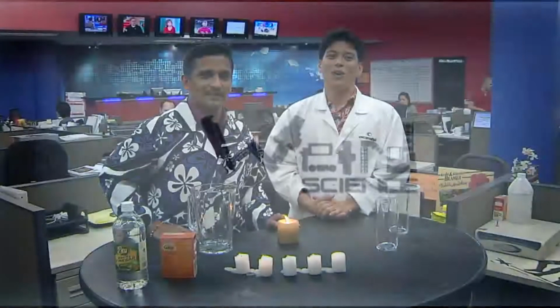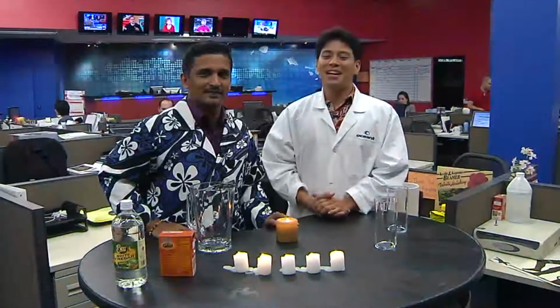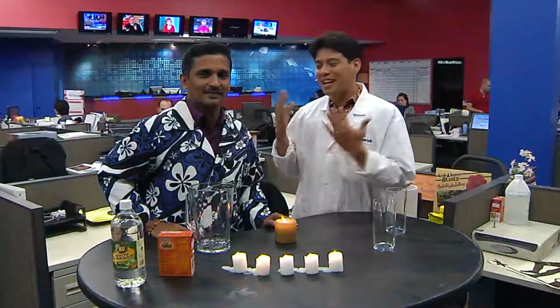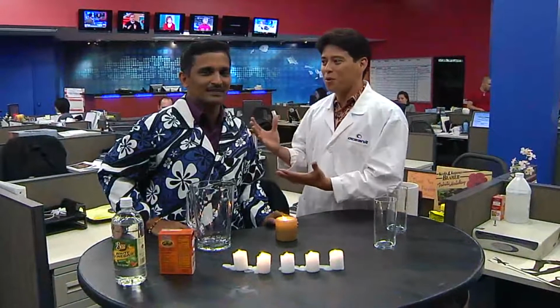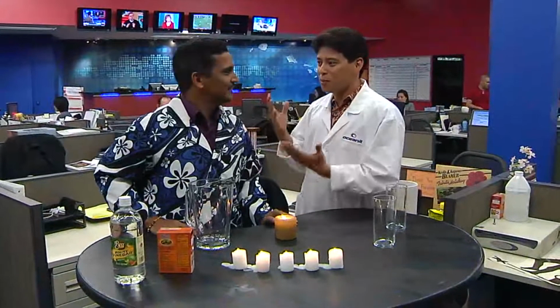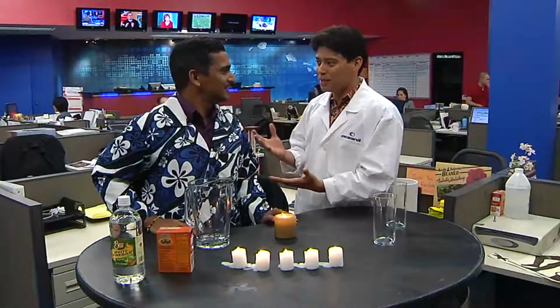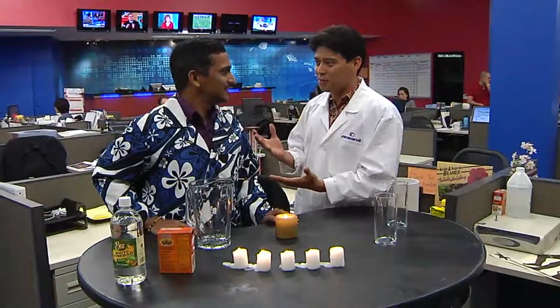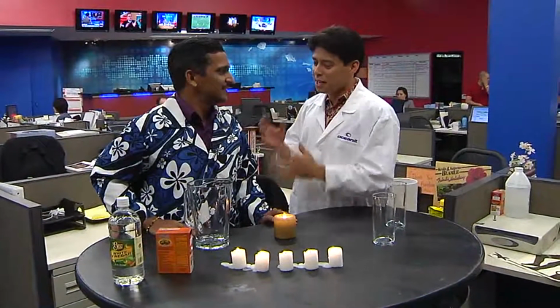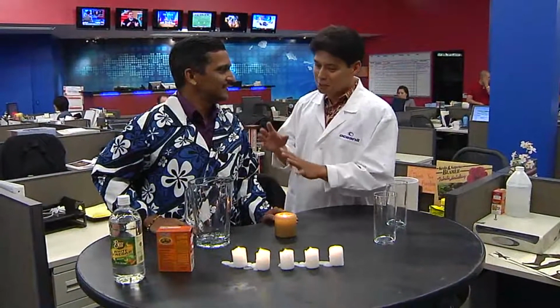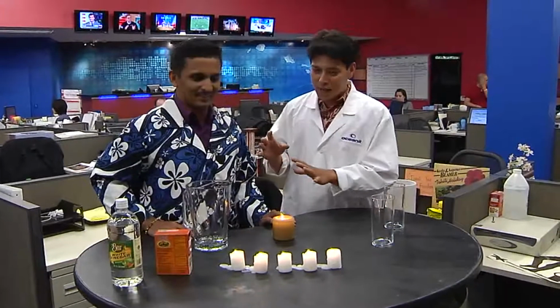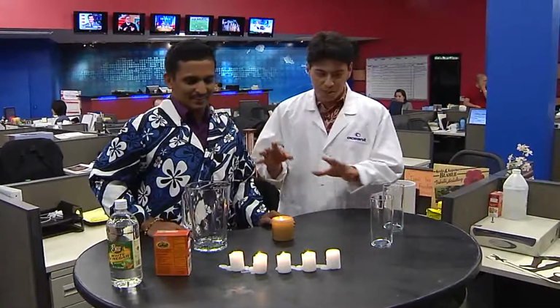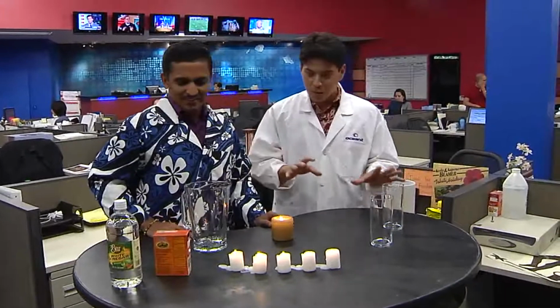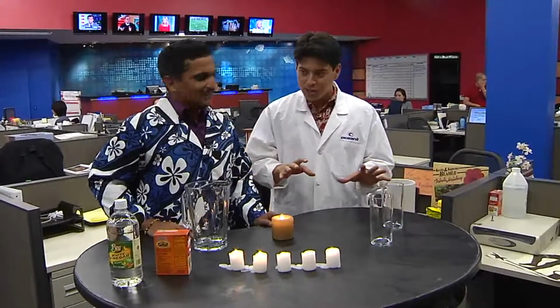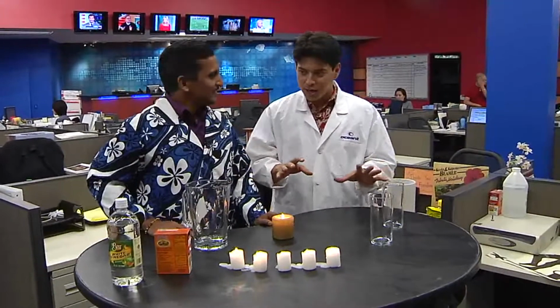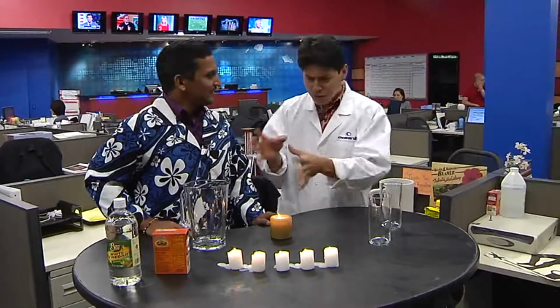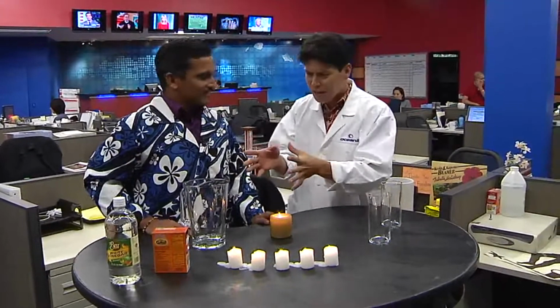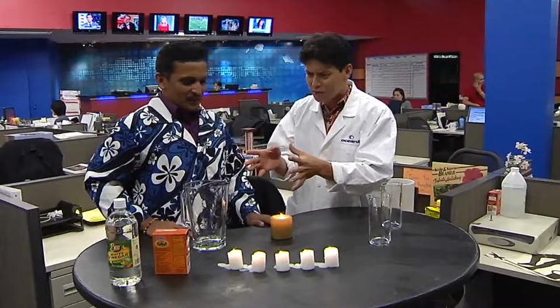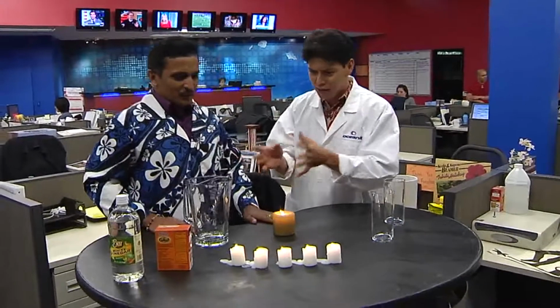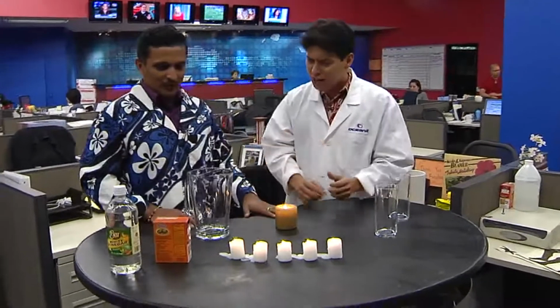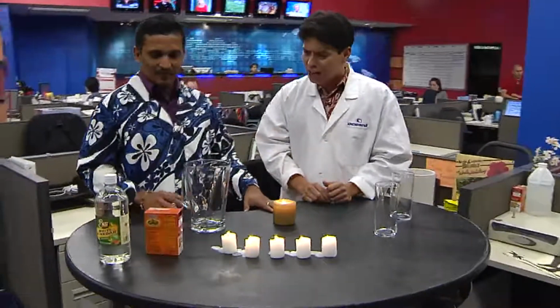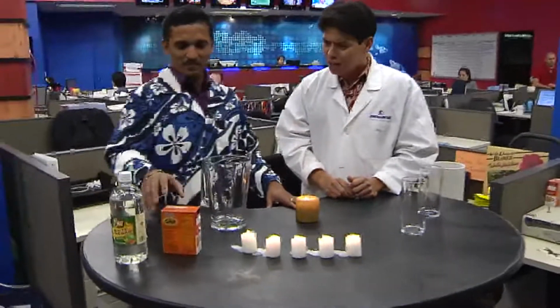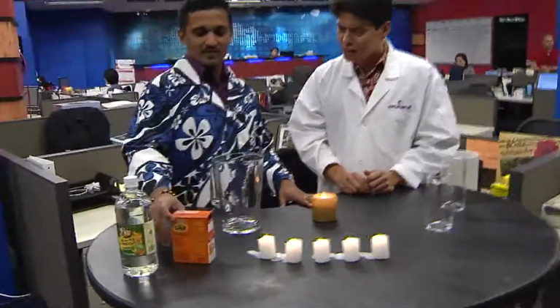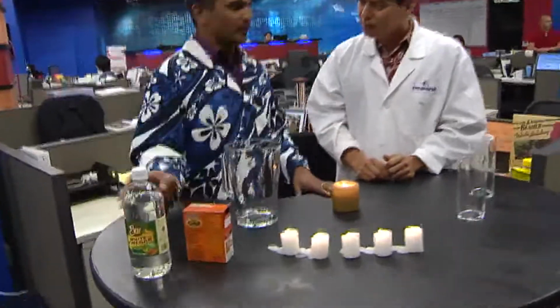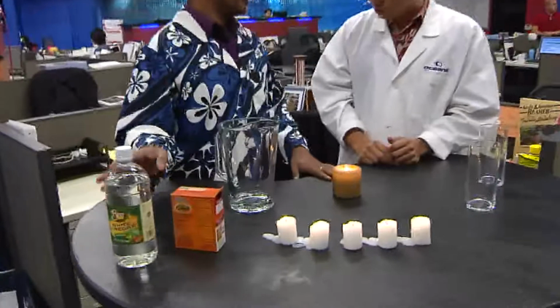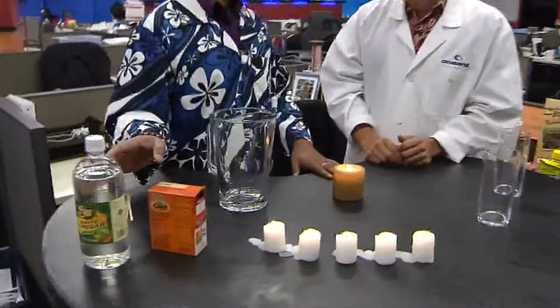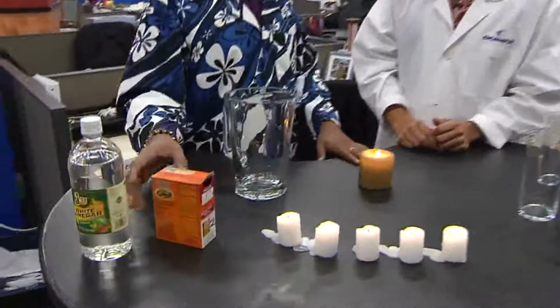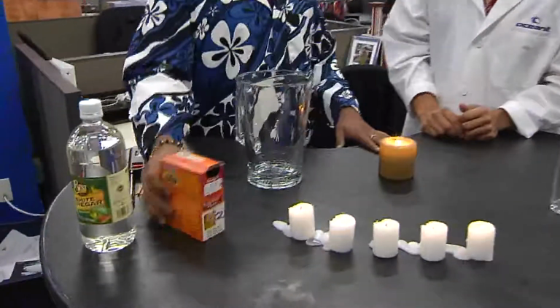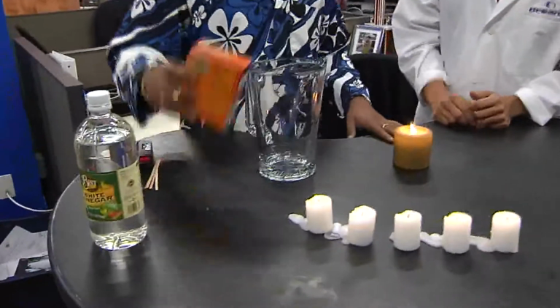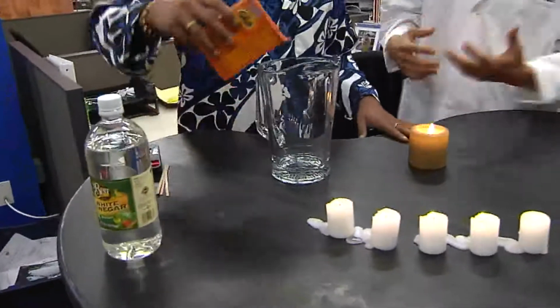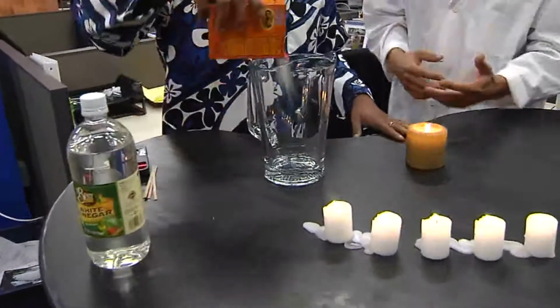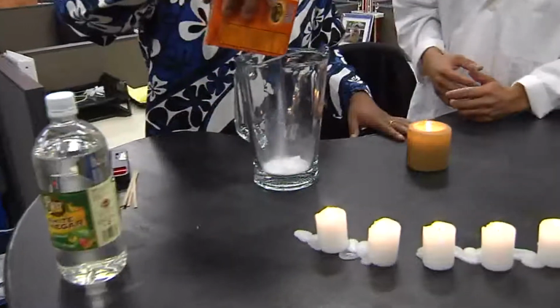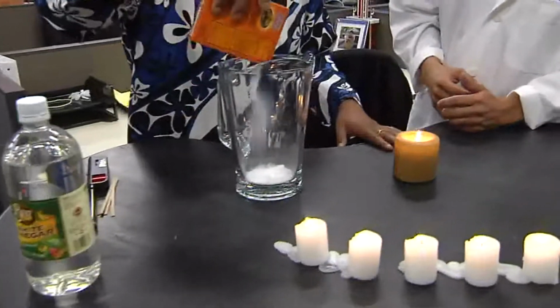Now it's that time of the week where I'm joined by Dr. V. We've got a bunch of stuff going on today. What are we doing with baking soda and vinegar here? Well, if you mix baking soda and vinegar, you get carbon dioxide. I never knew that. Mix it.